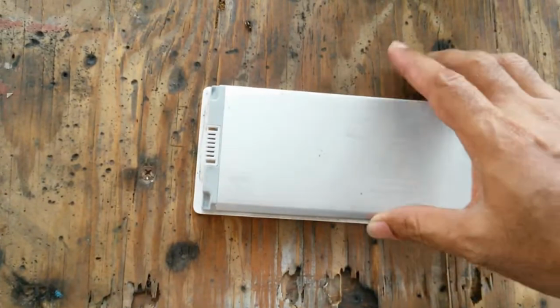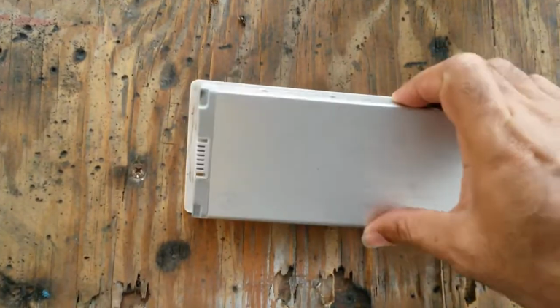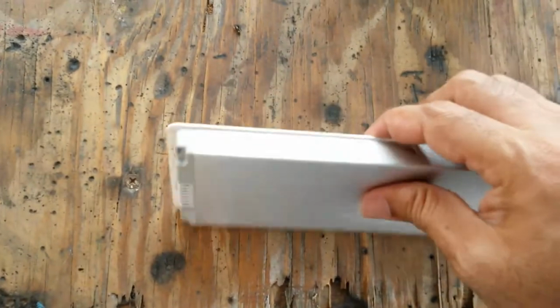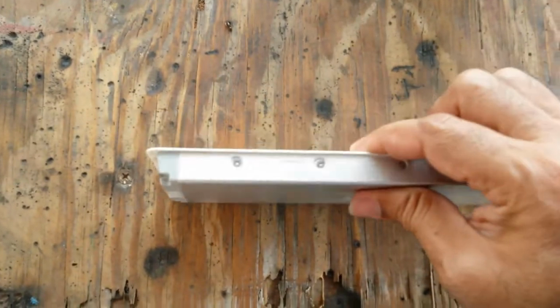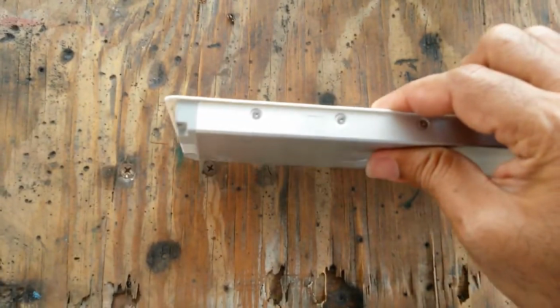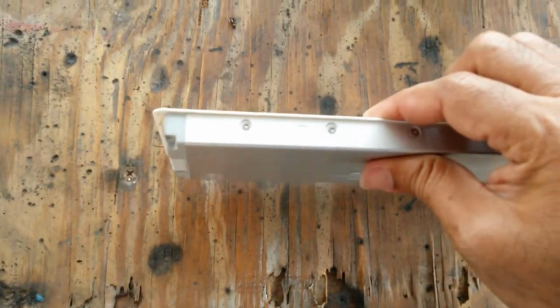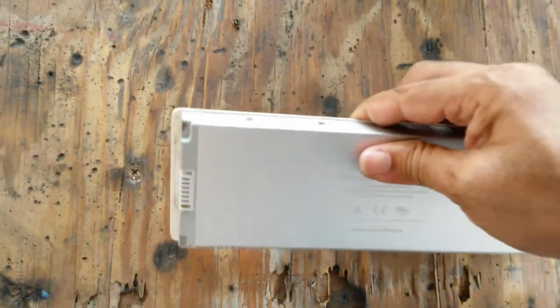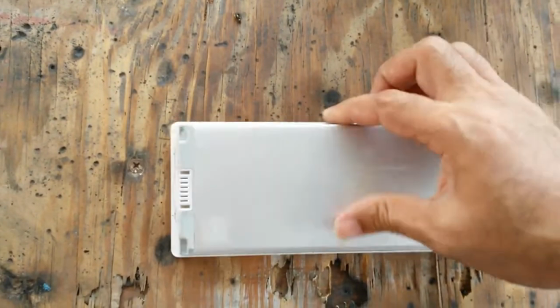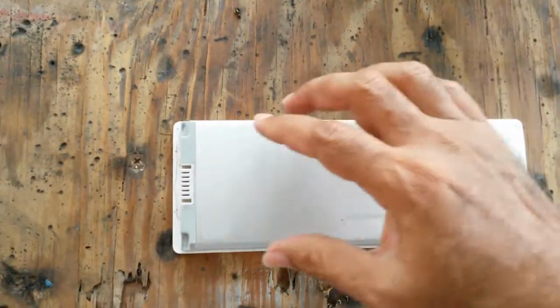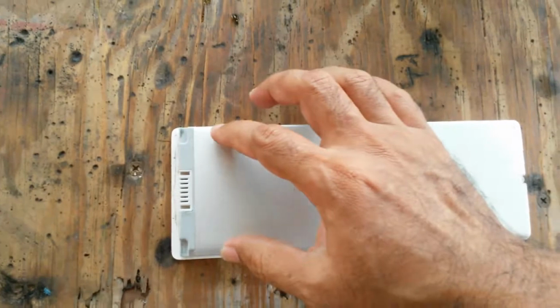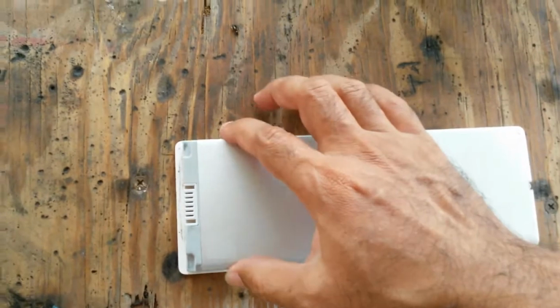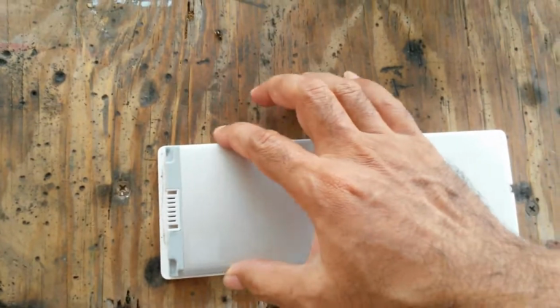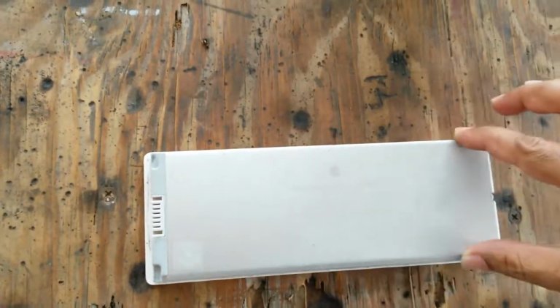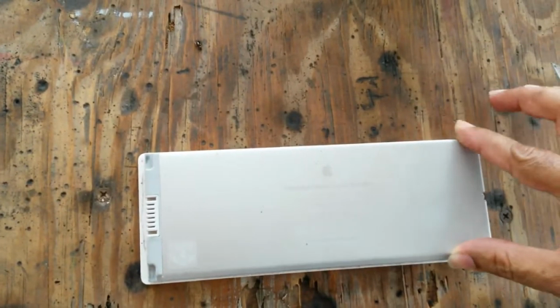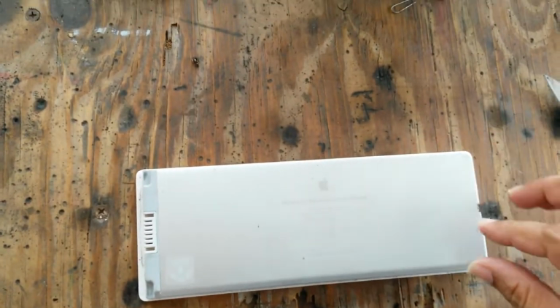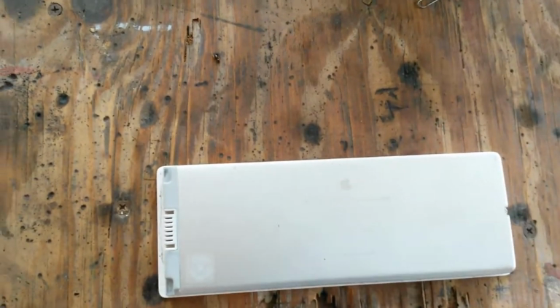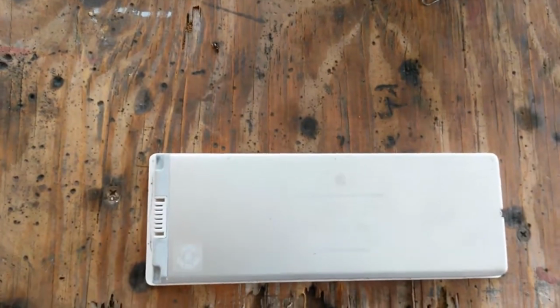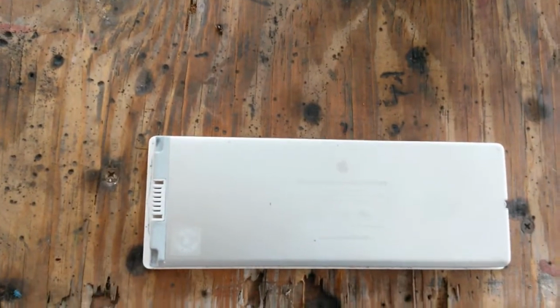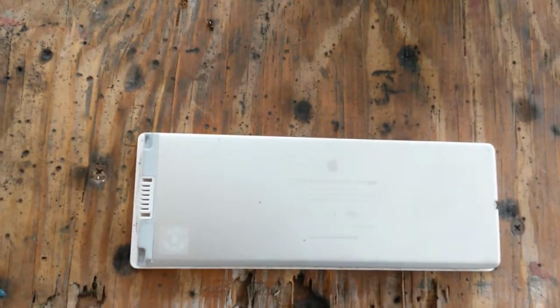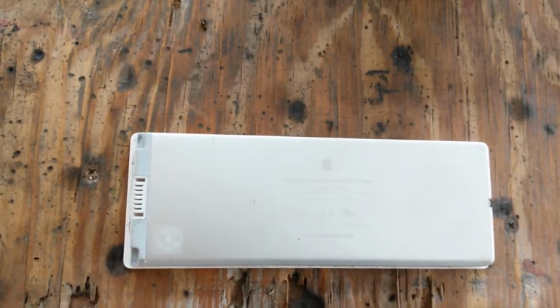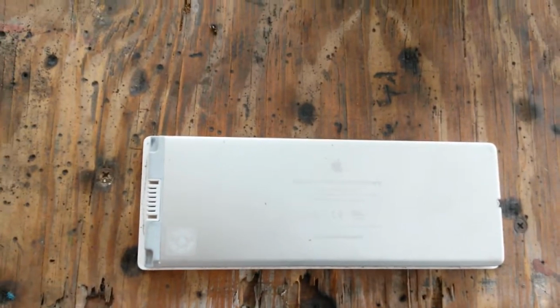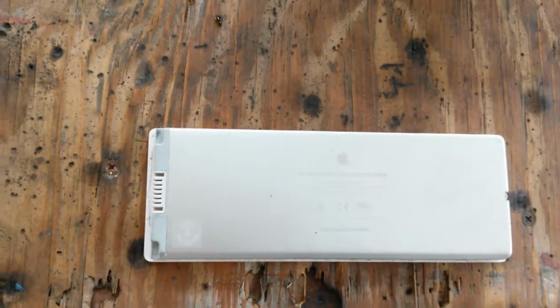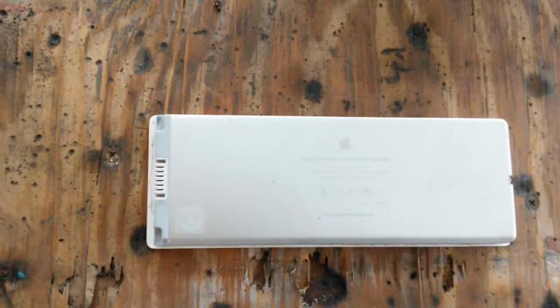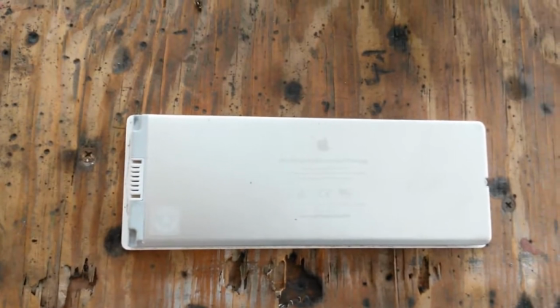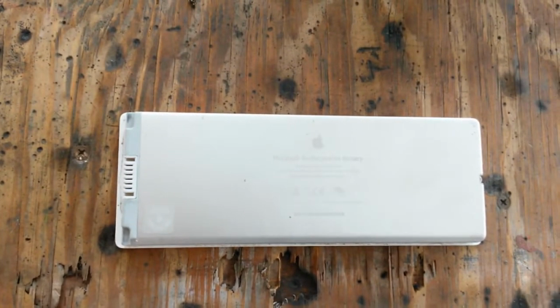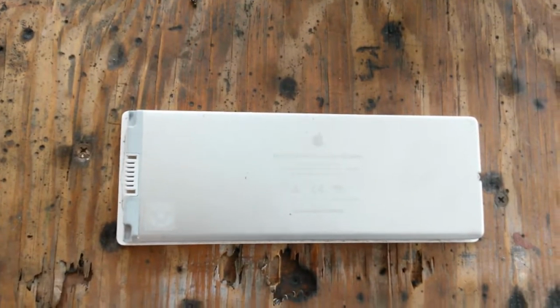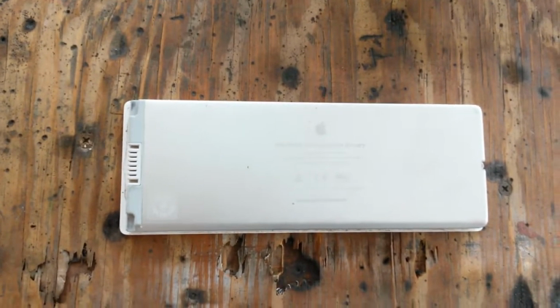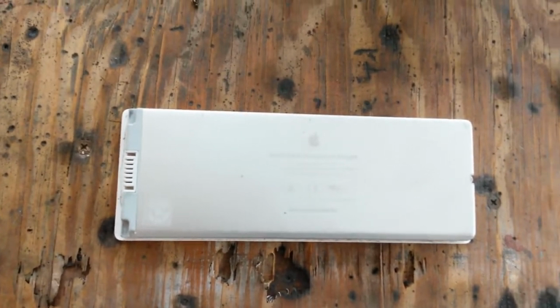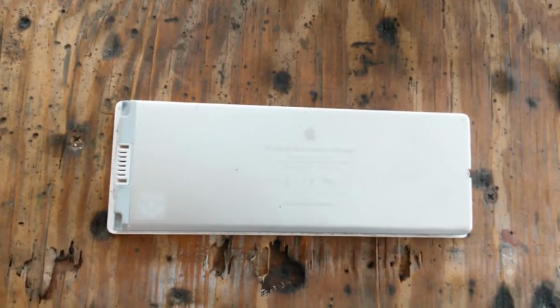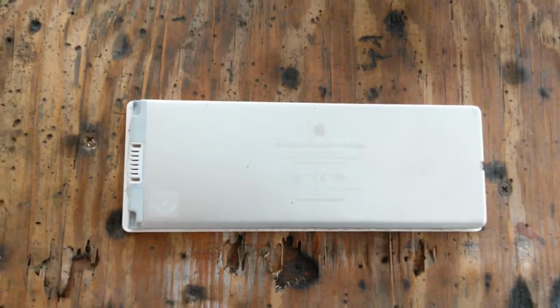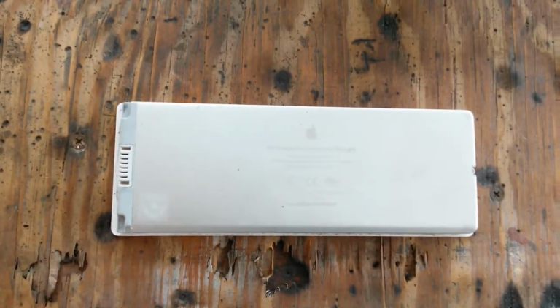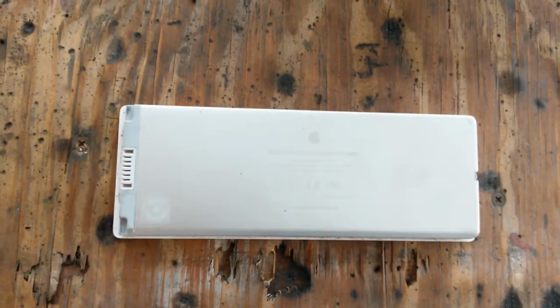This is clearly not 18650 batteries since it does not have the thickness or the form factor. But again, it's Mac — what do you expect? Are they going to do anything sensible? Probably not.